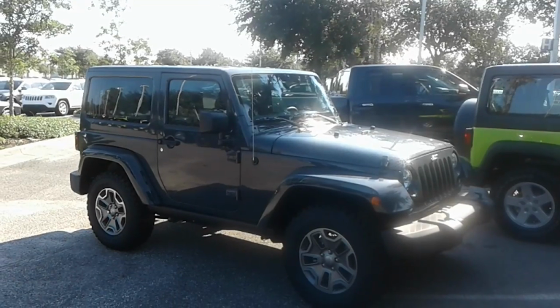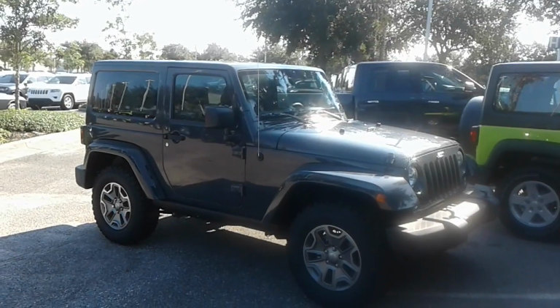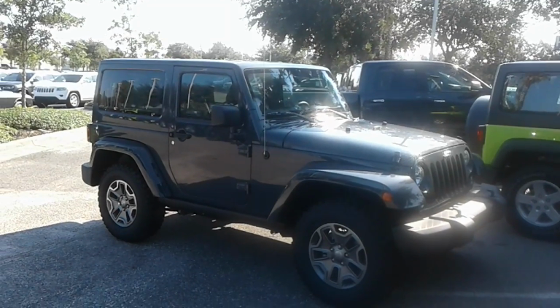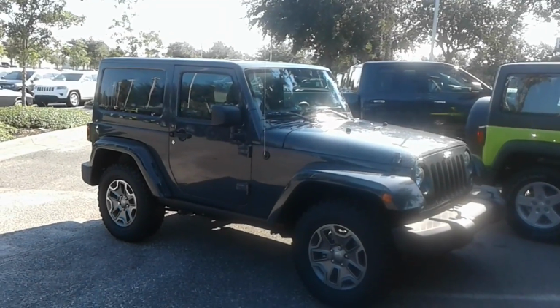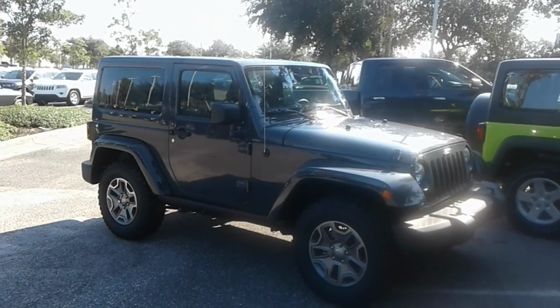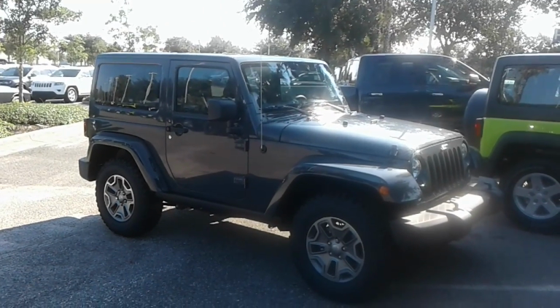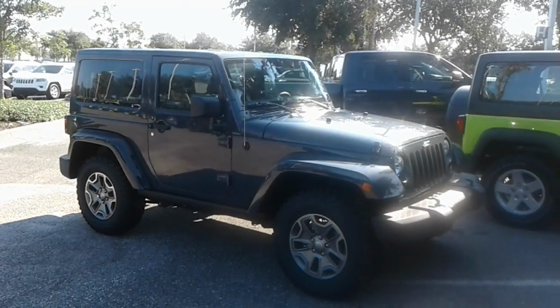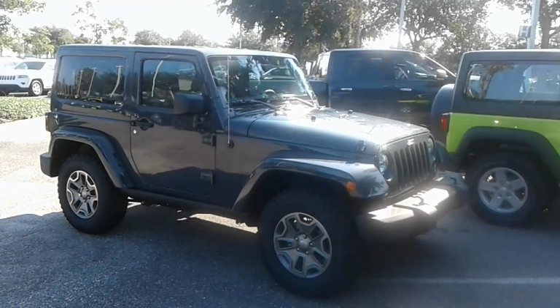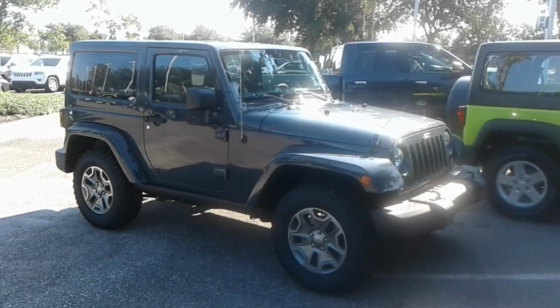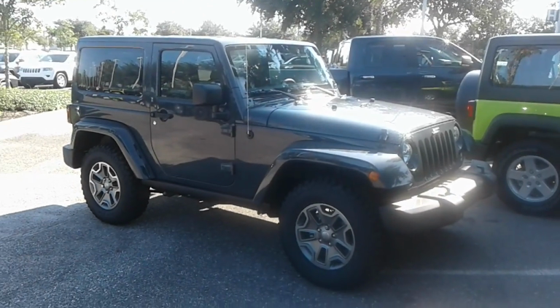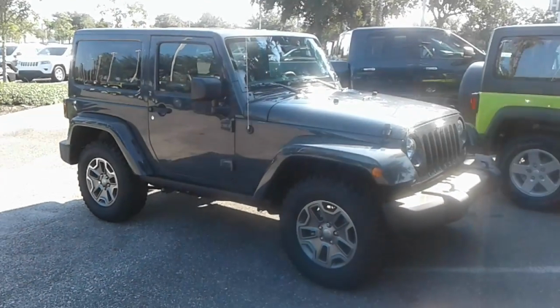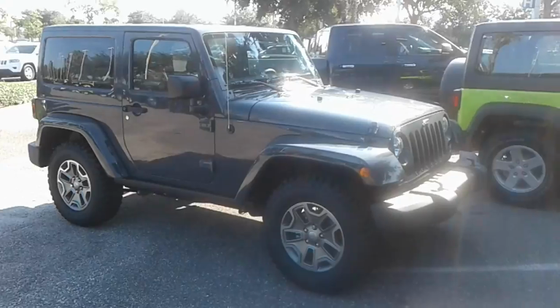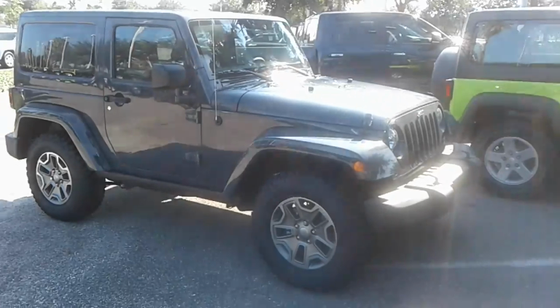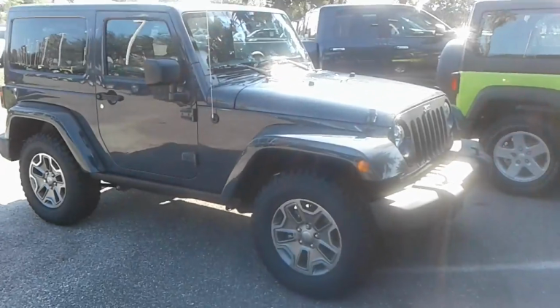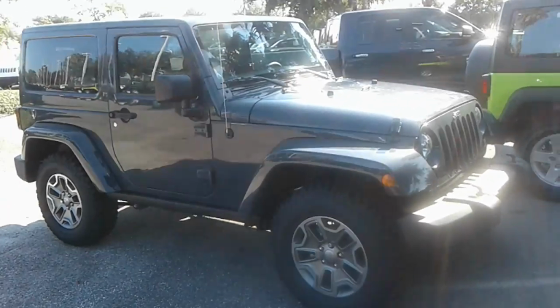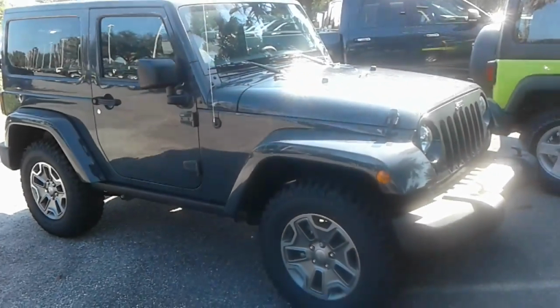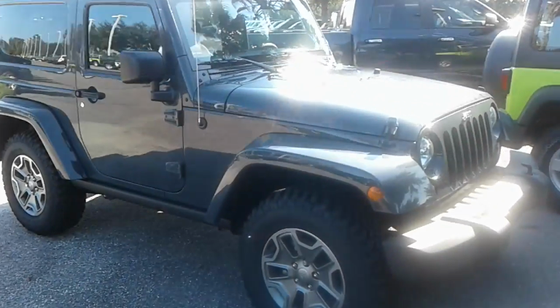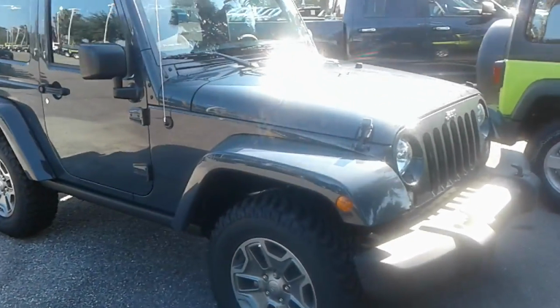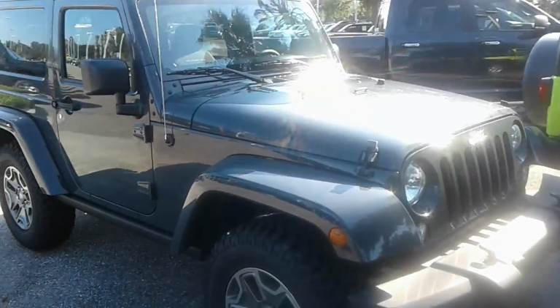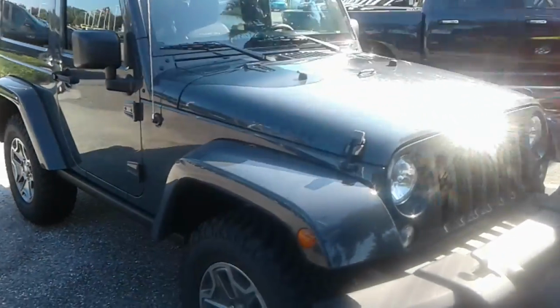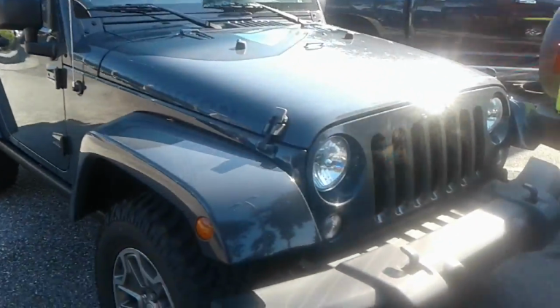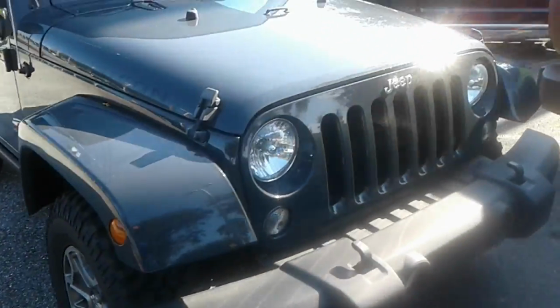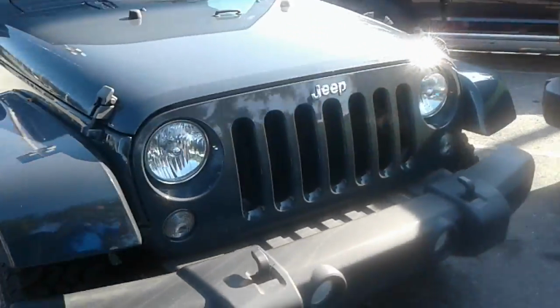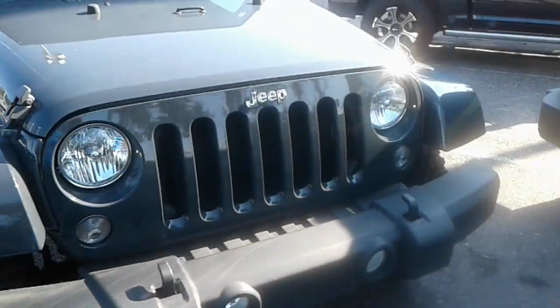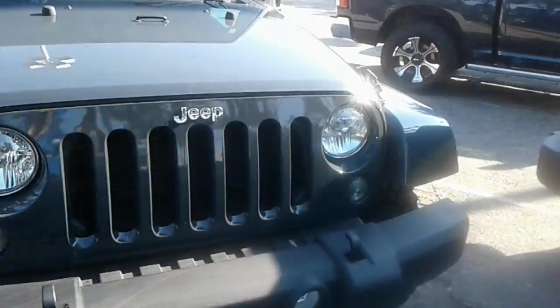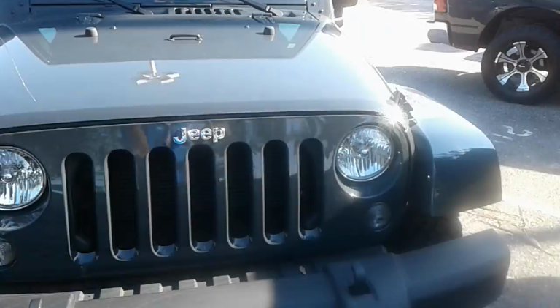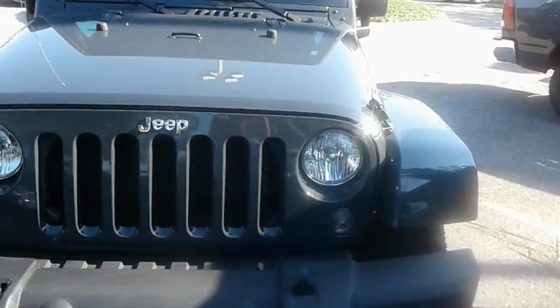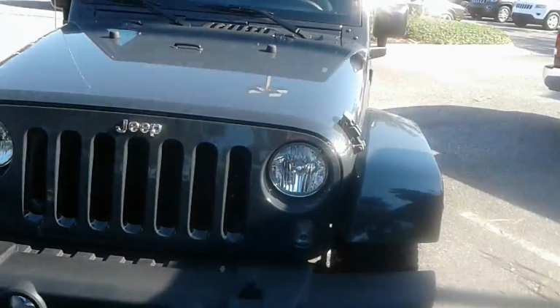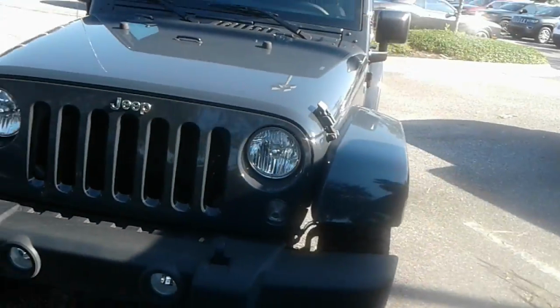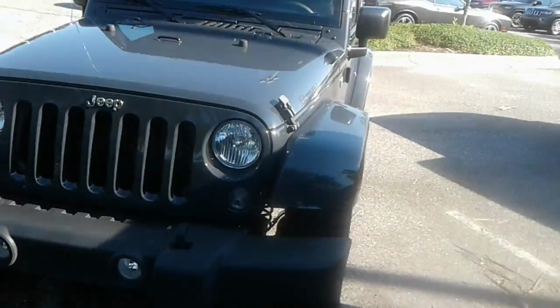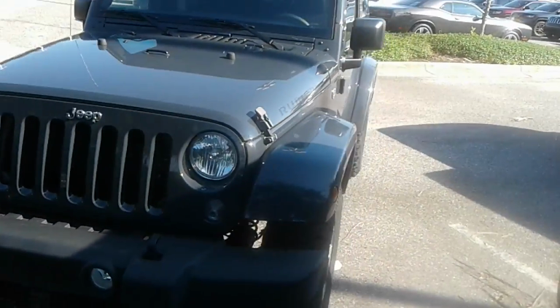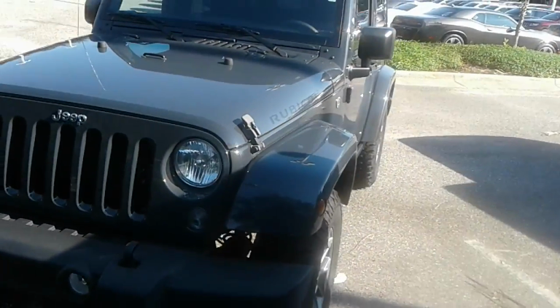Hey, good morning John, this is Kyle from Airport Chrysler Dodge Jeep. Just want to thank you again for submitting interest on our site. I just want to make you a quick video — this is our 2016 Jeep Wrangler Rubicon.